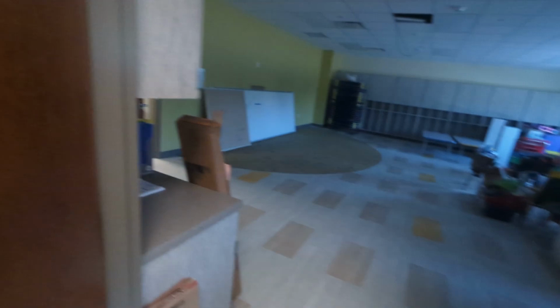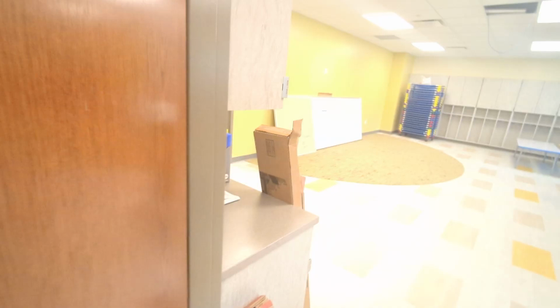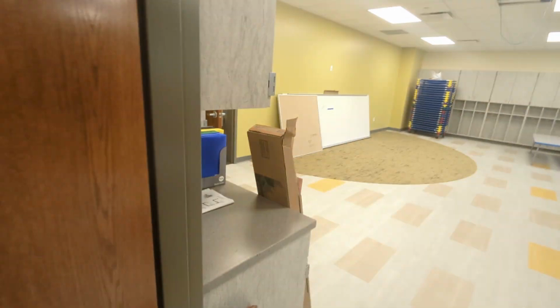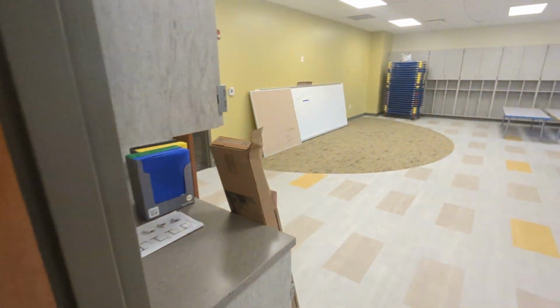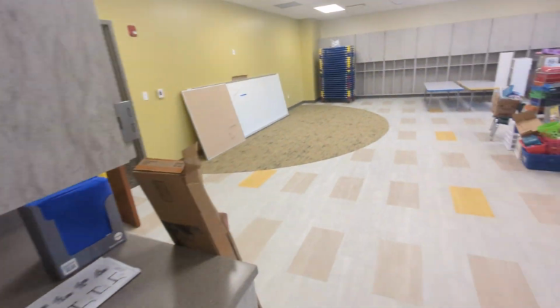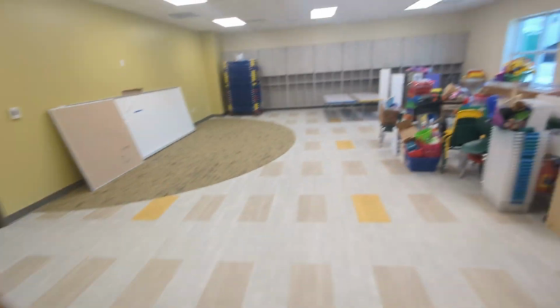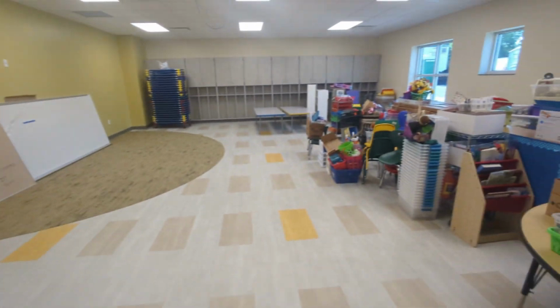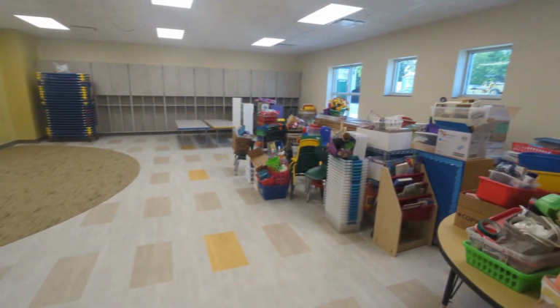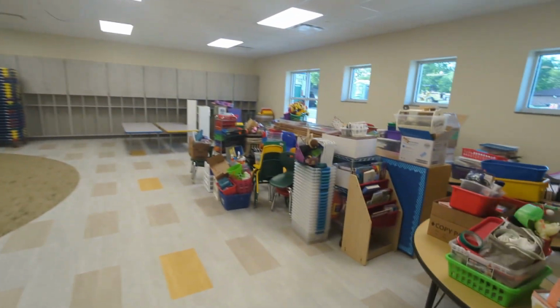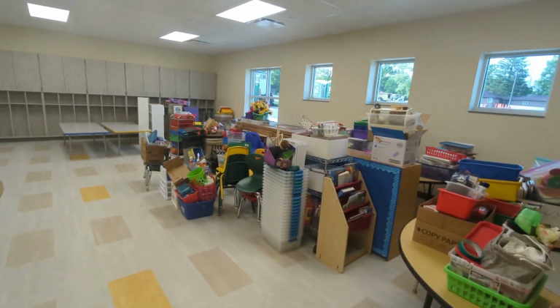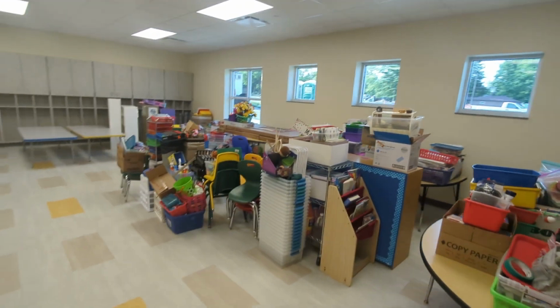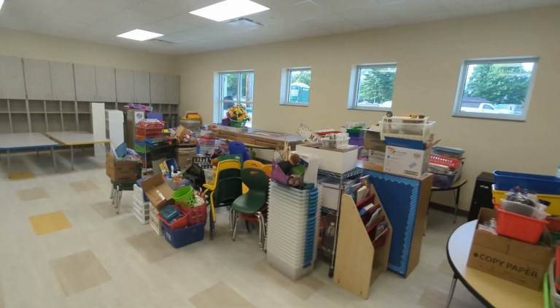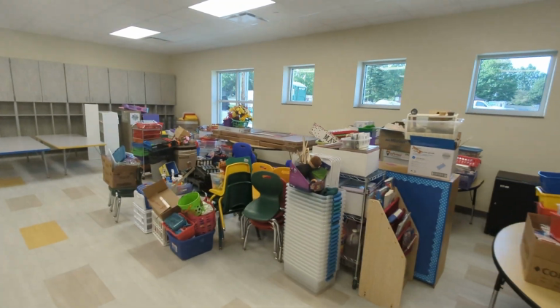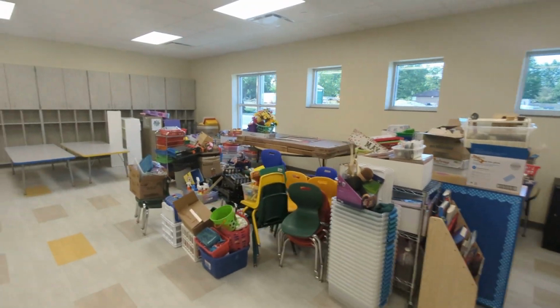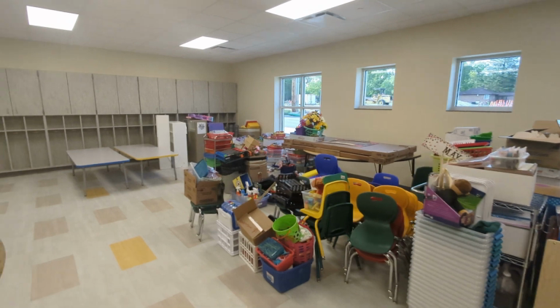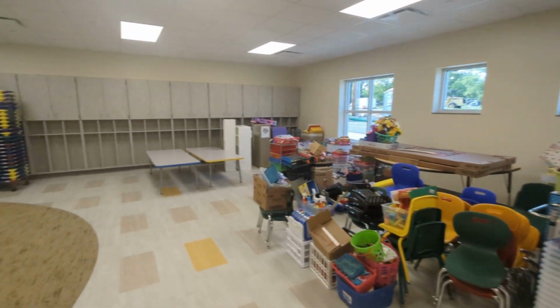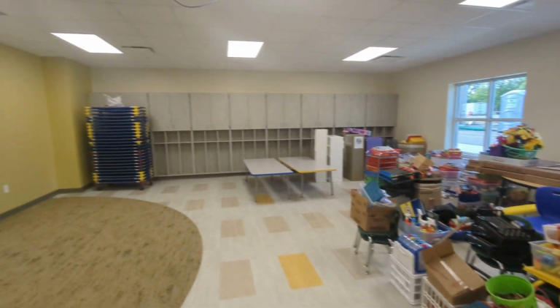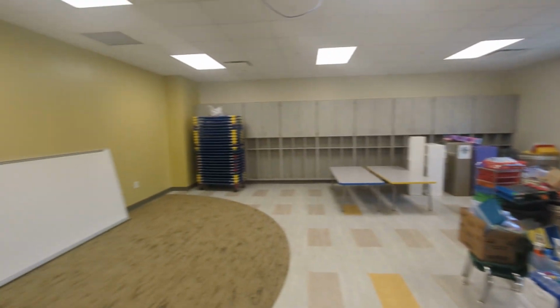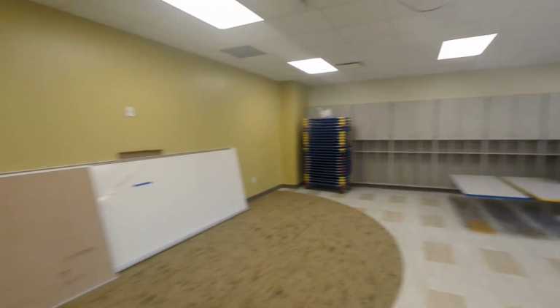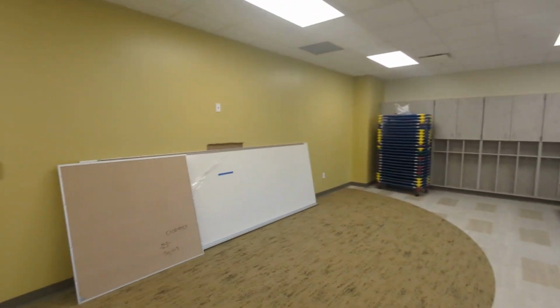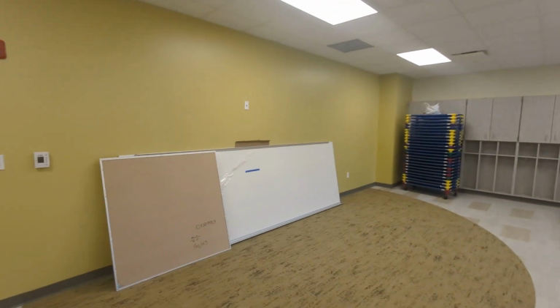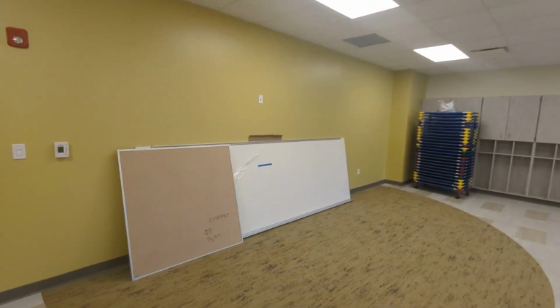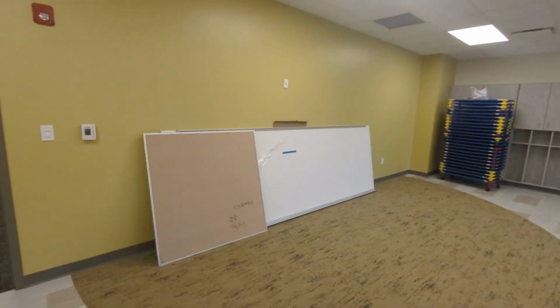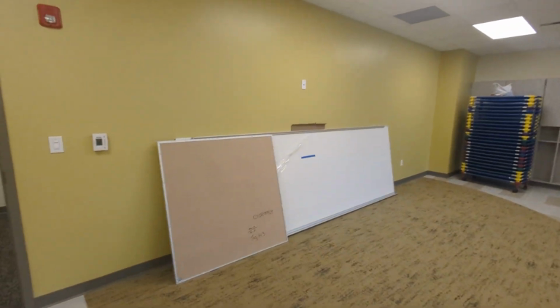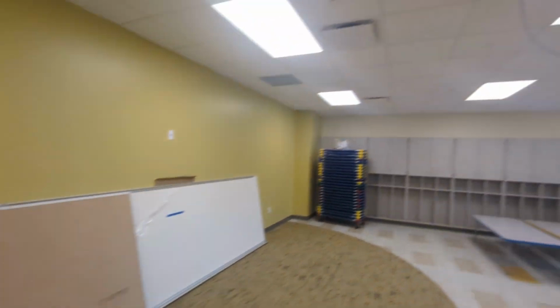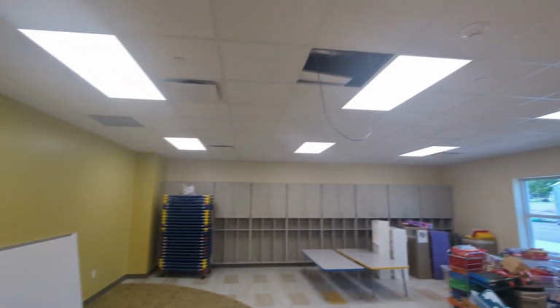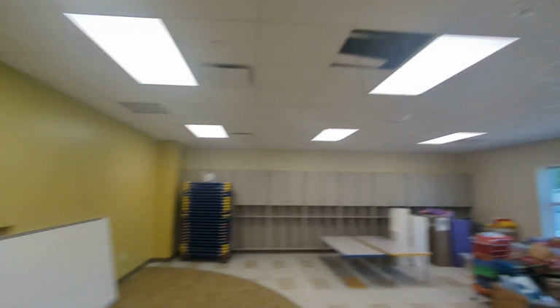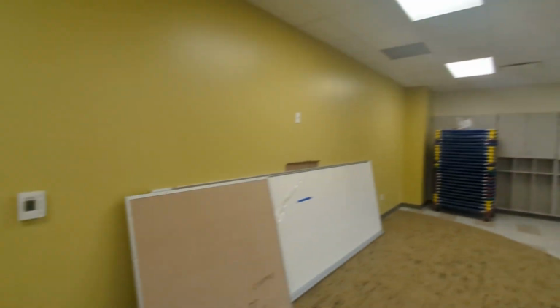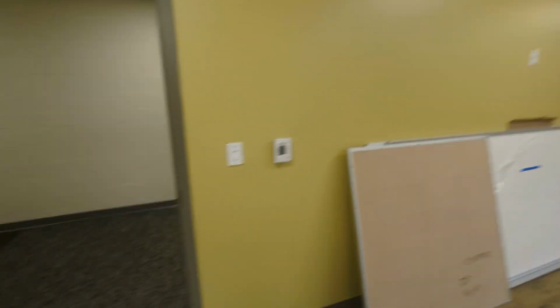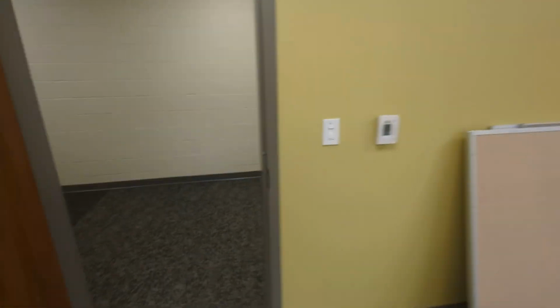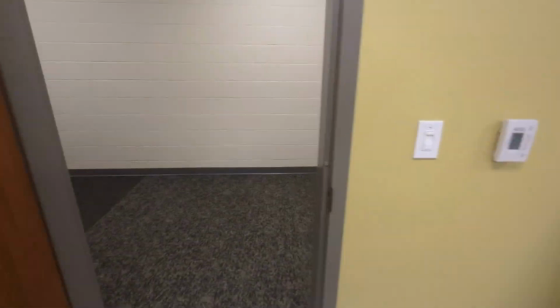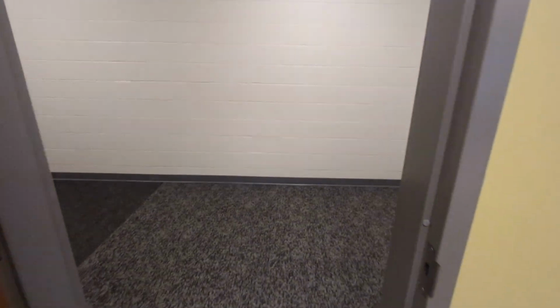Walking into the other classroom, all the stuff's been moved in. The pre-K teachers are getting ready. There's a board to put up still and a couple other small things to fix, but we're getting it in shape.